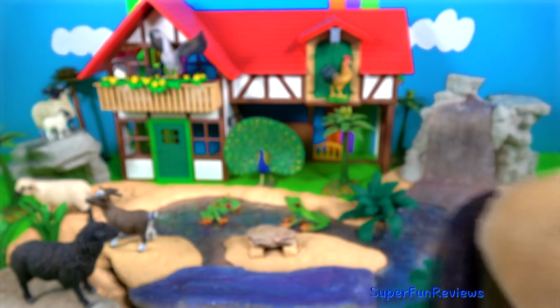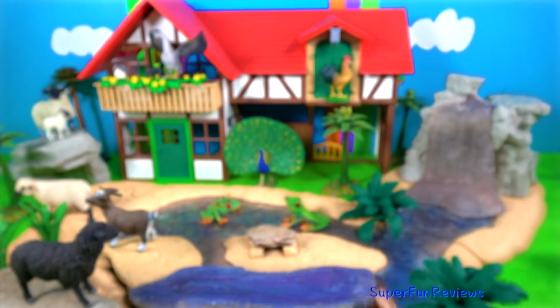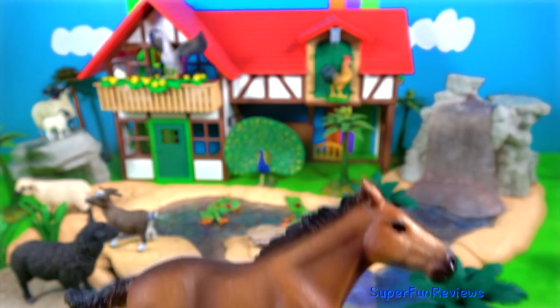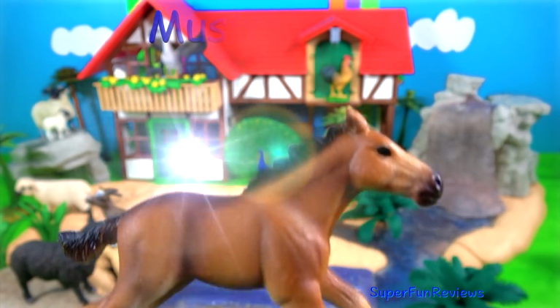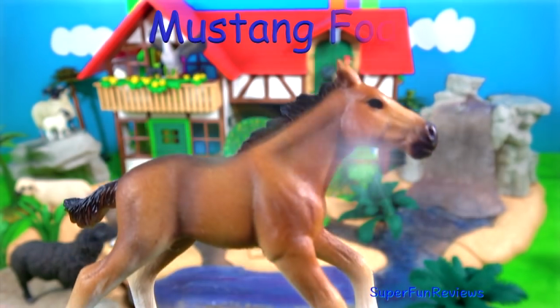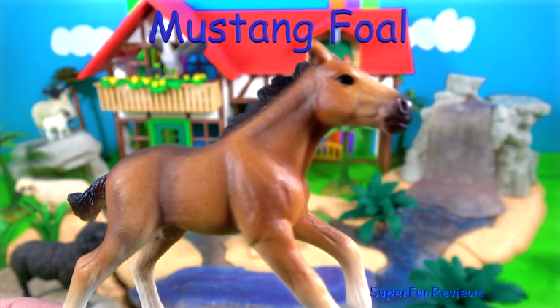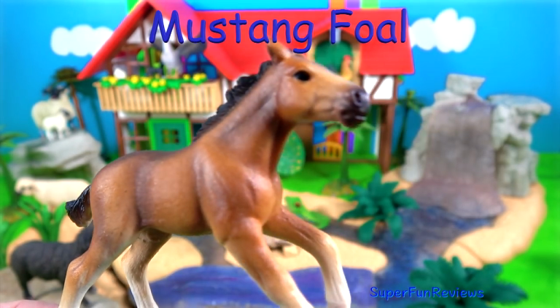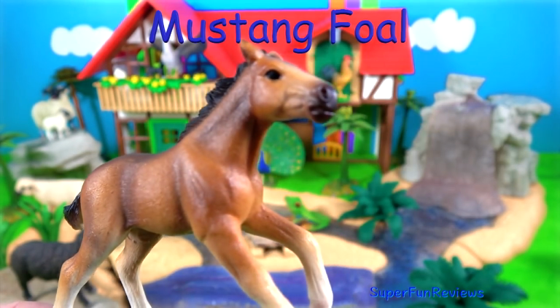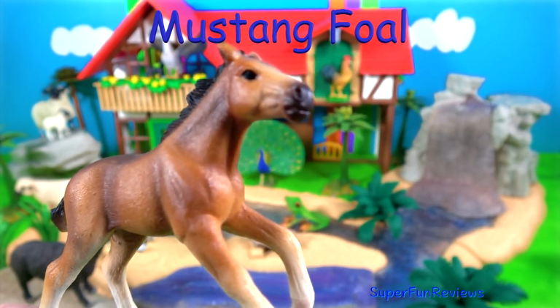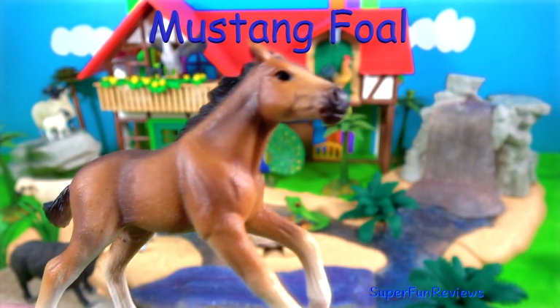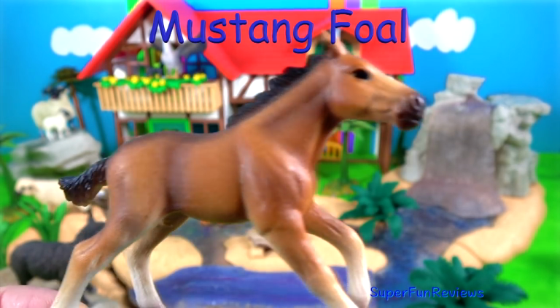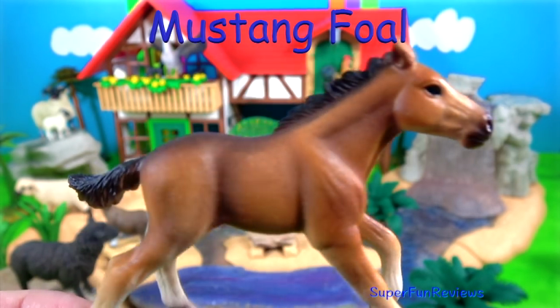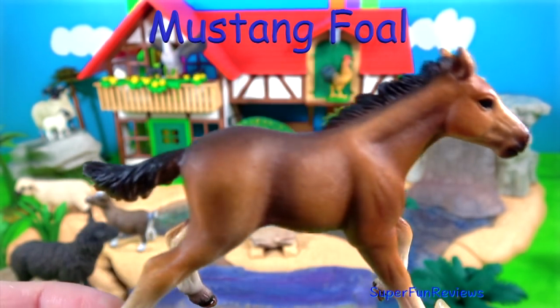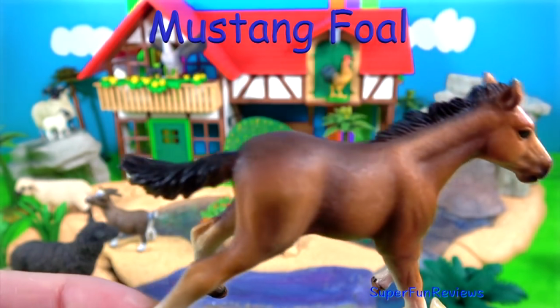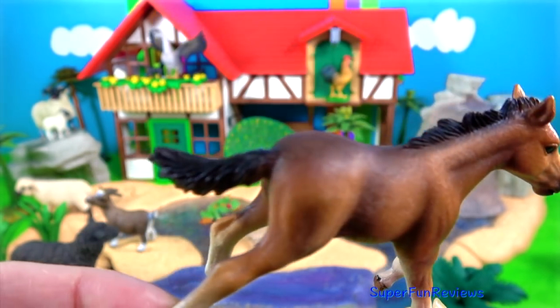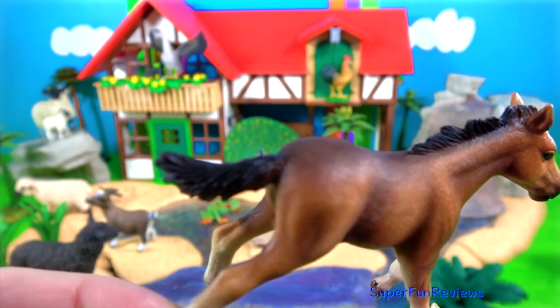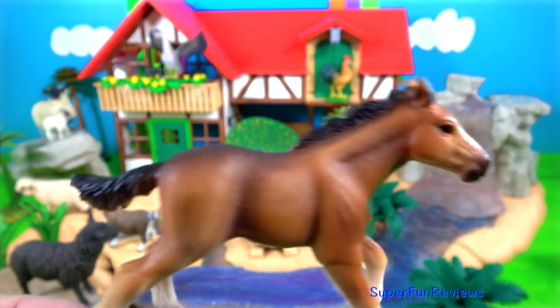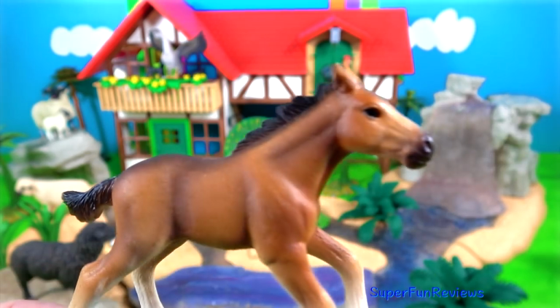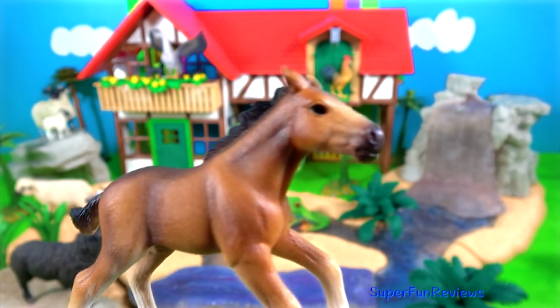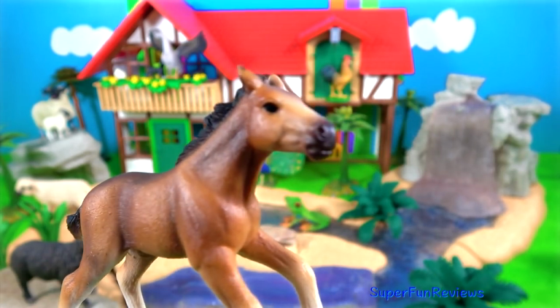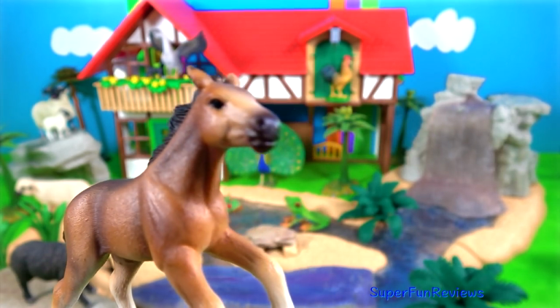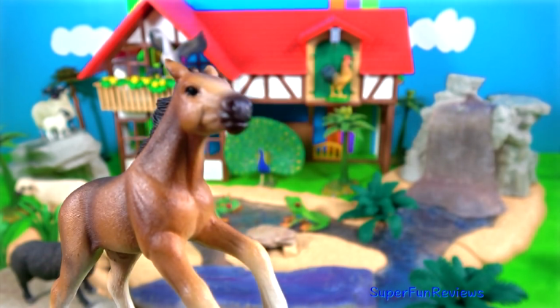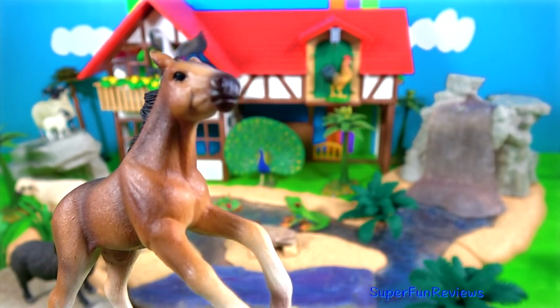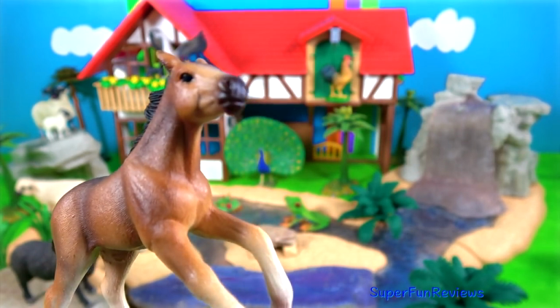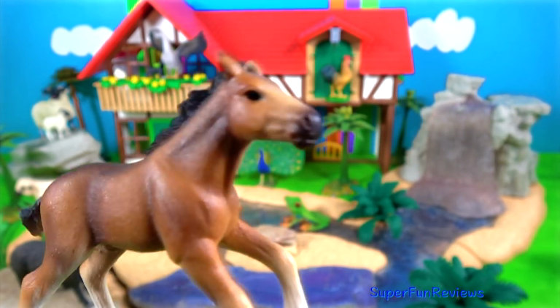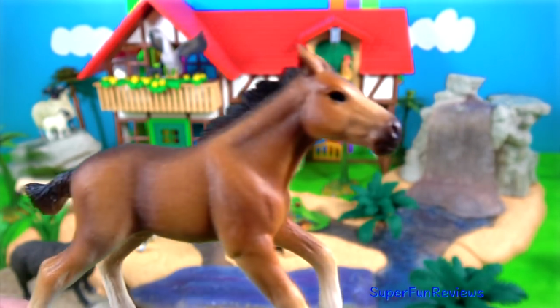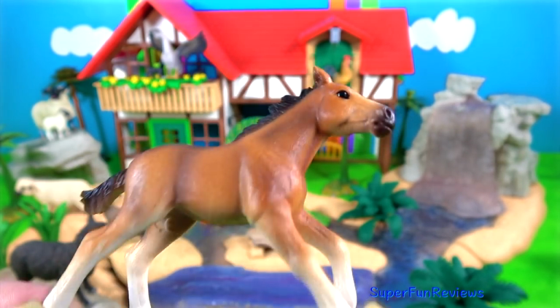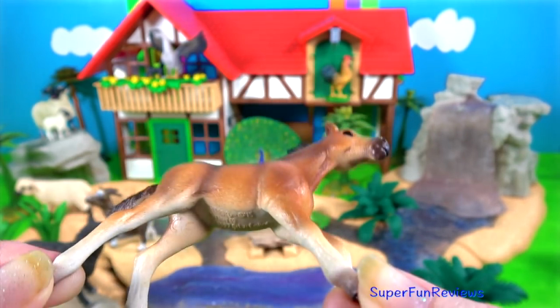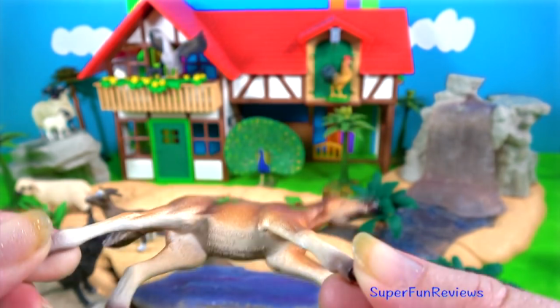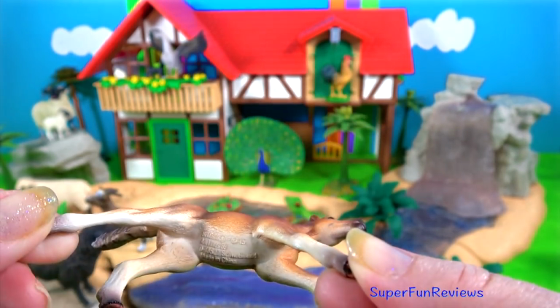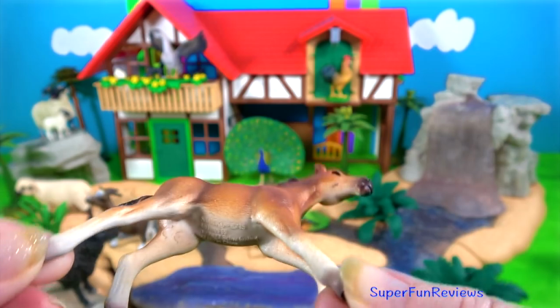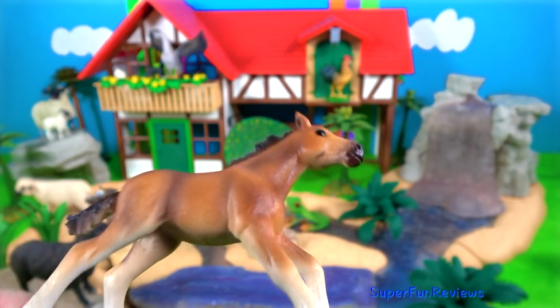The mustang foal. Foals are born well before winter so they have time to grow before the cold months of the year. Mustangs are a medium-sized breed of horse.